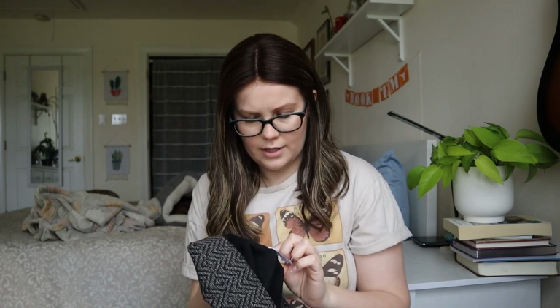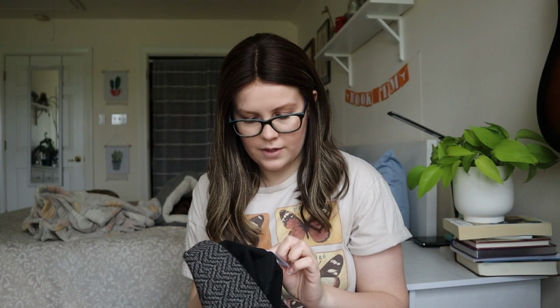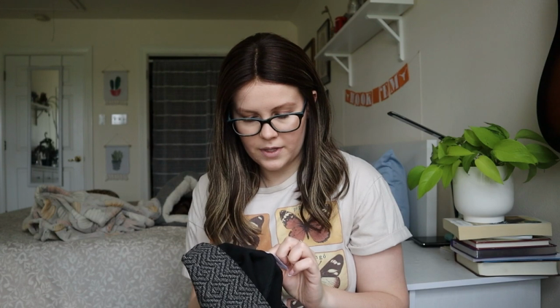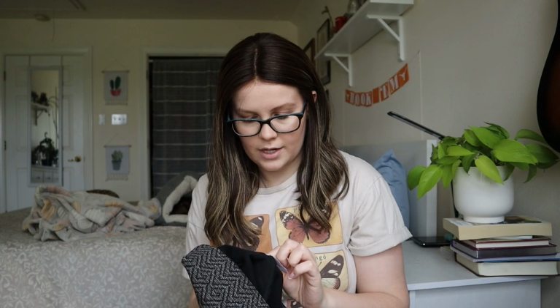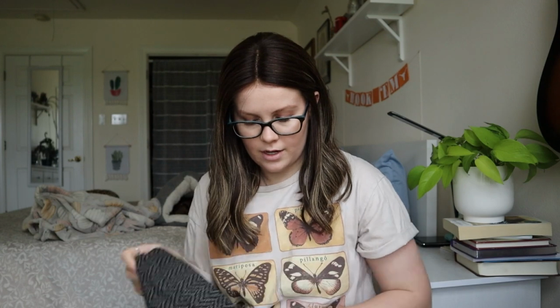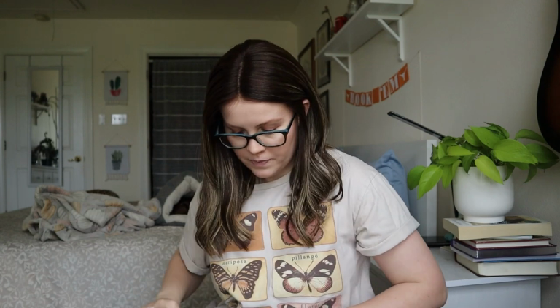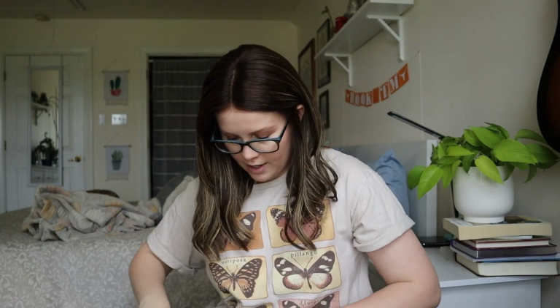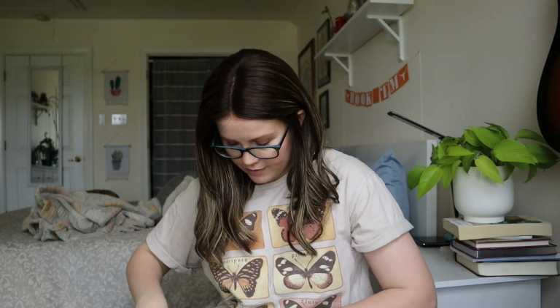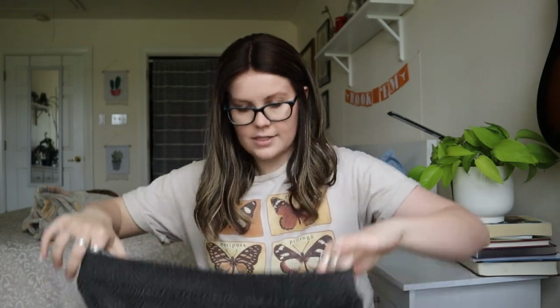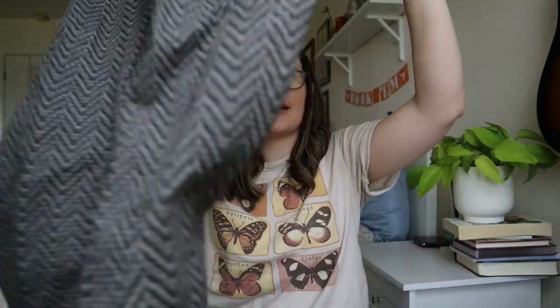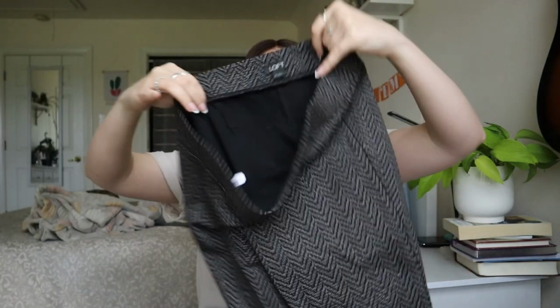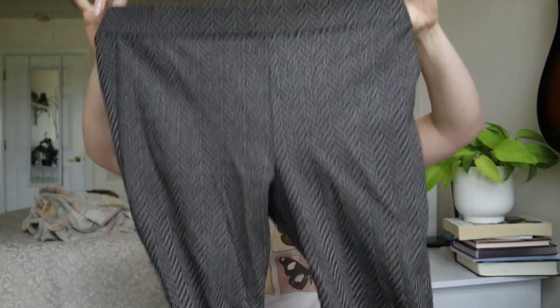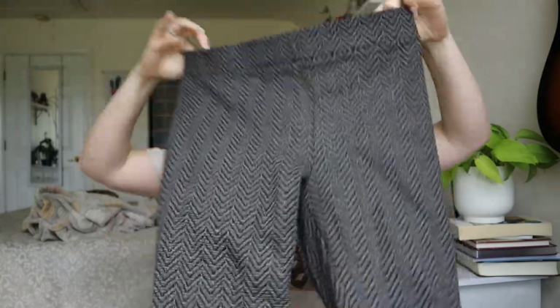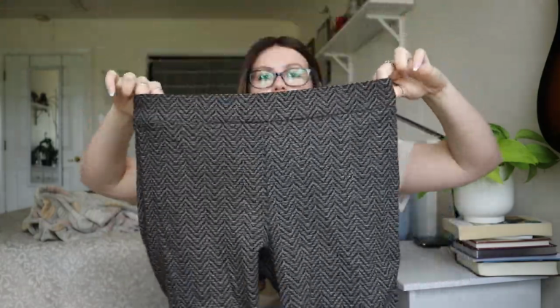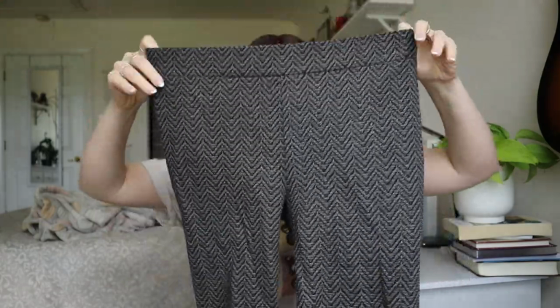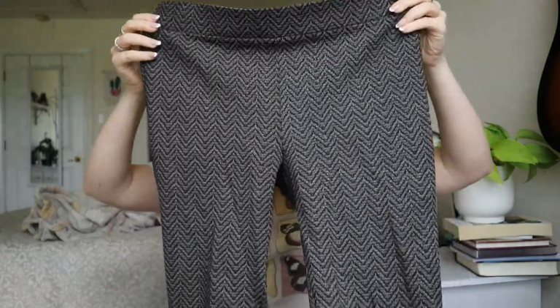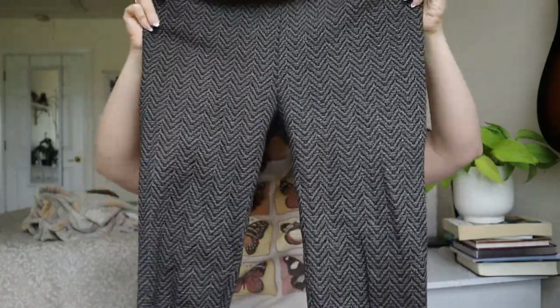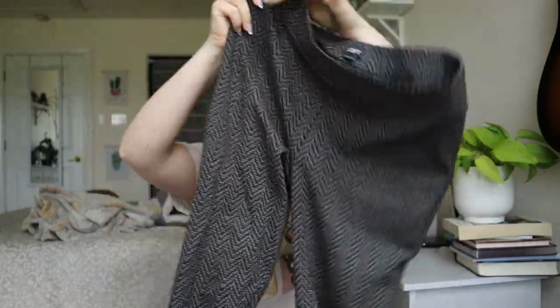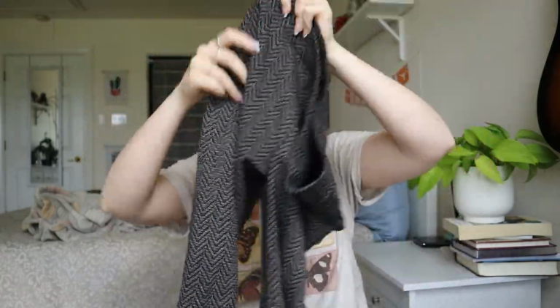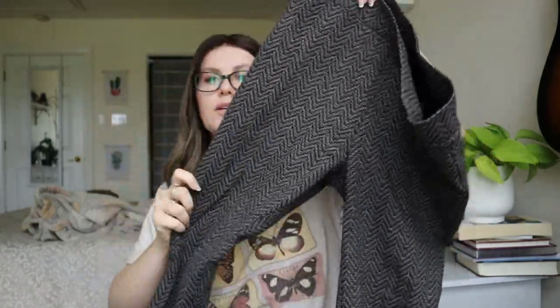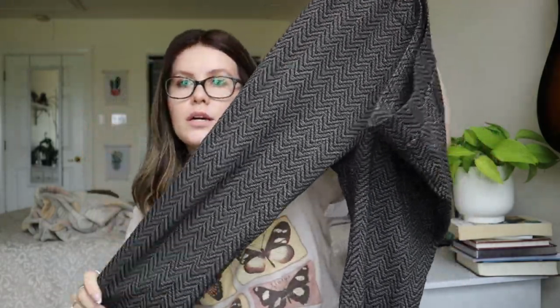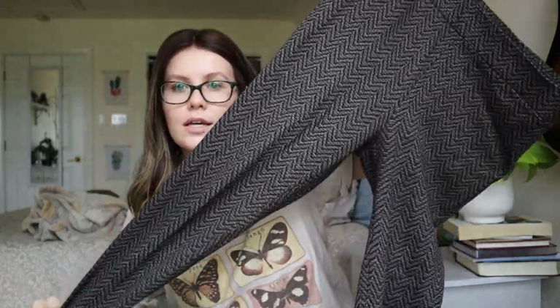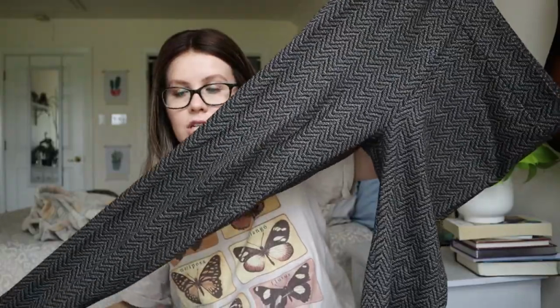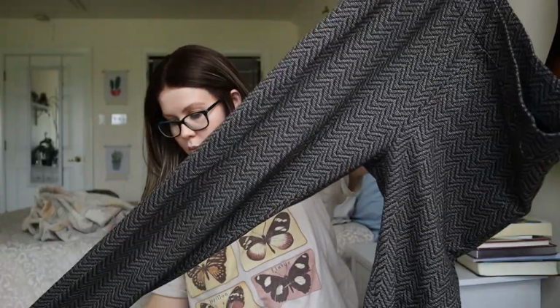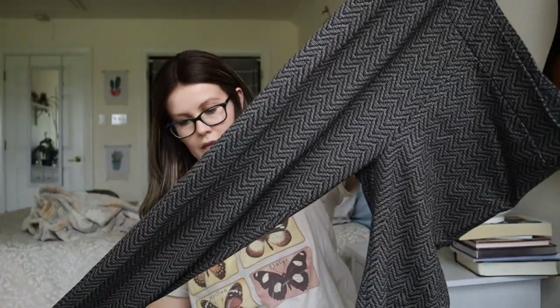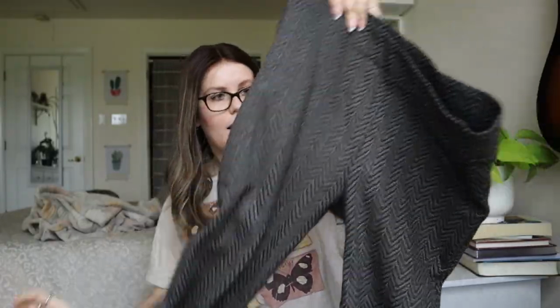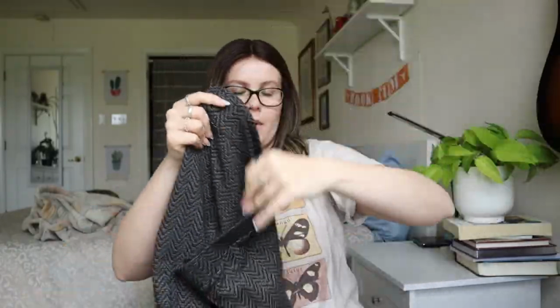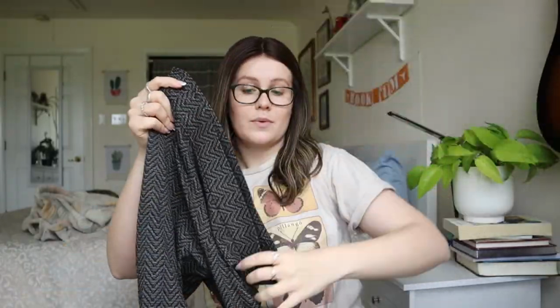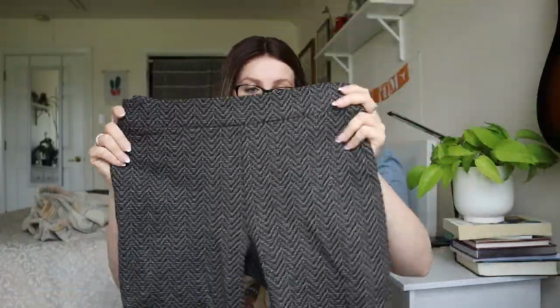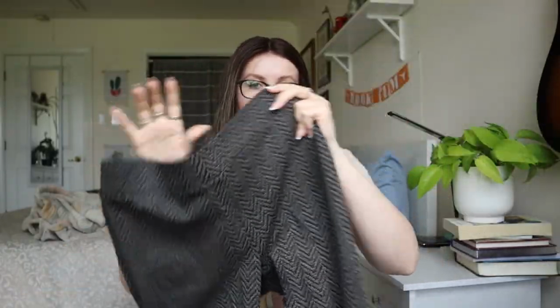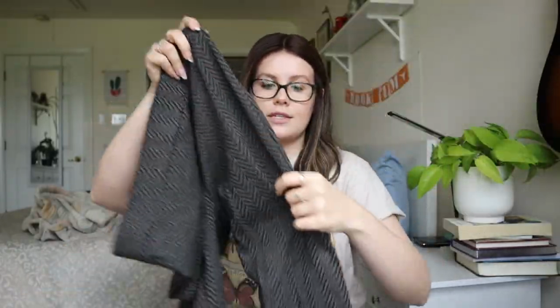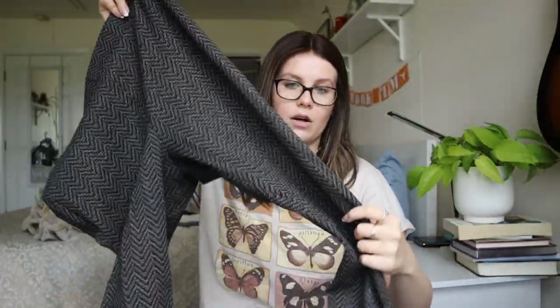Loft leggings, size medium — these are sellable. They look really nice and in really good condition. I'm happy with these, I don't hate them at all.